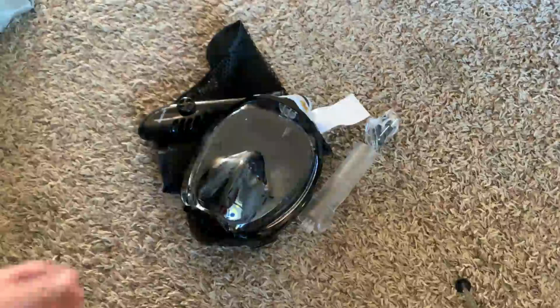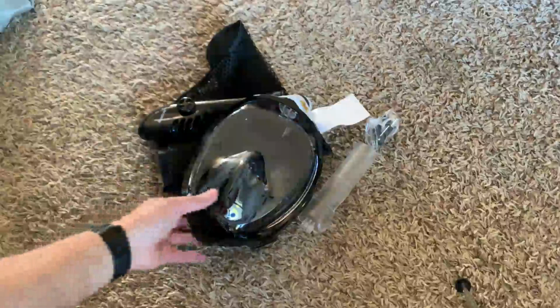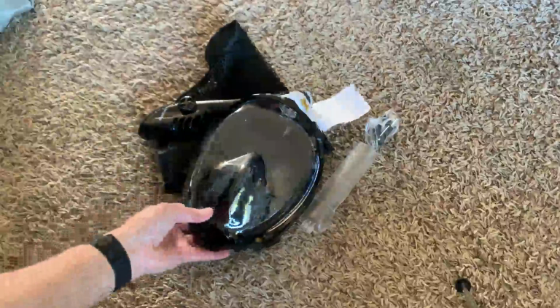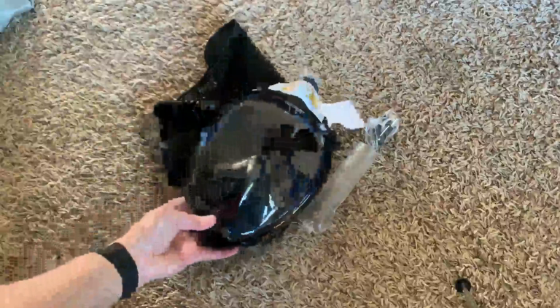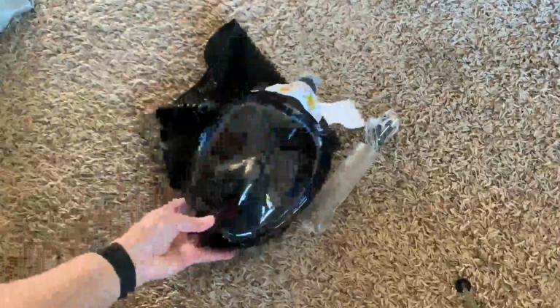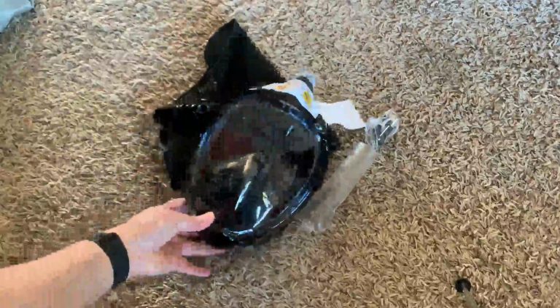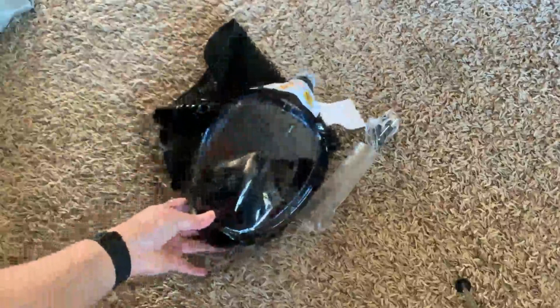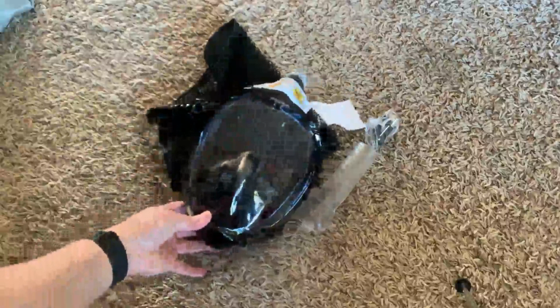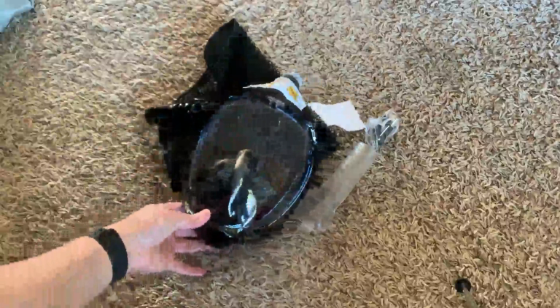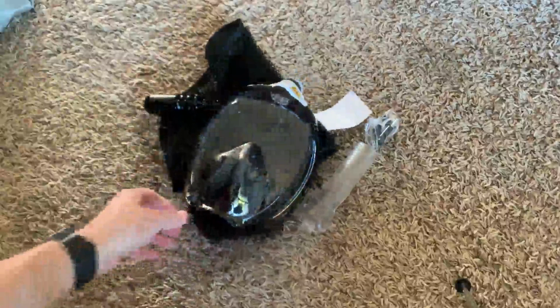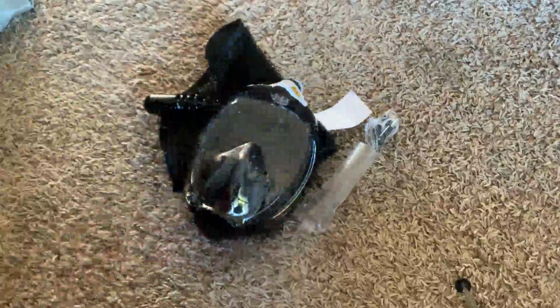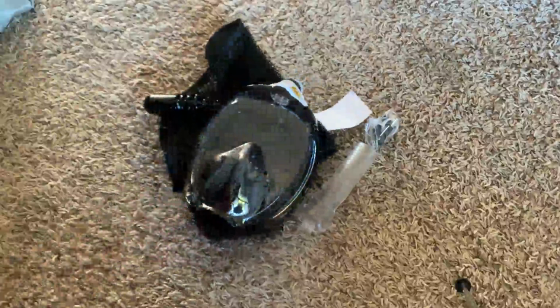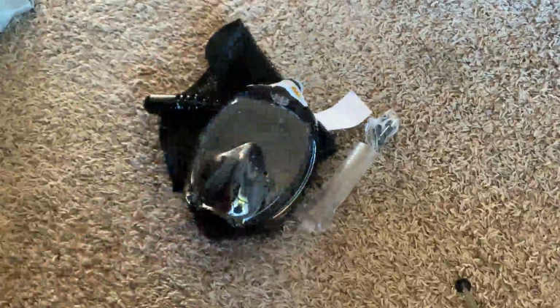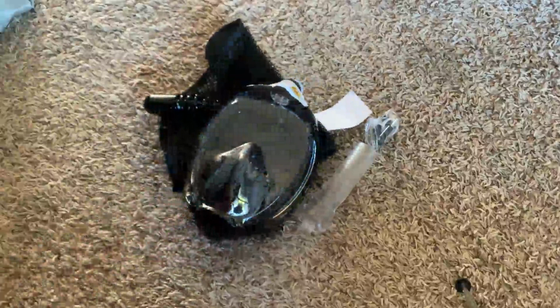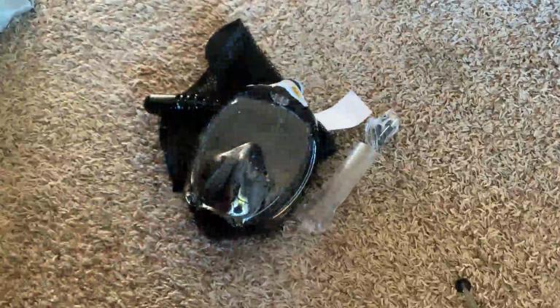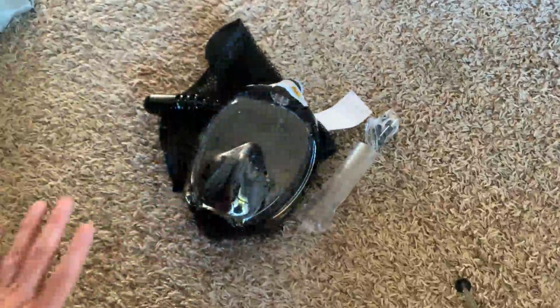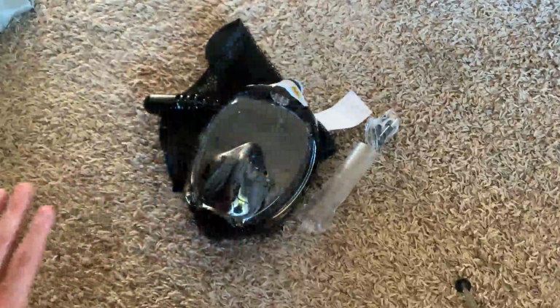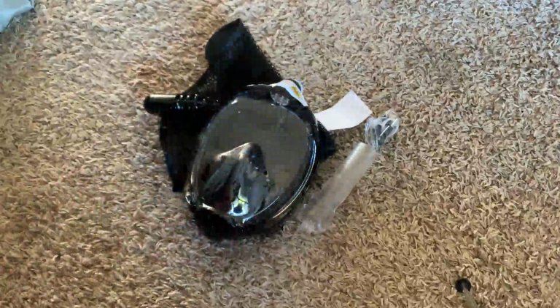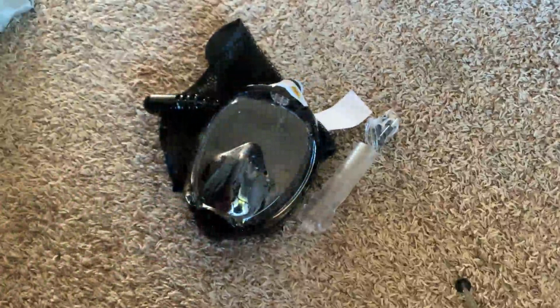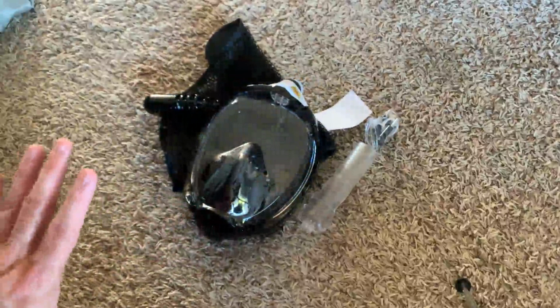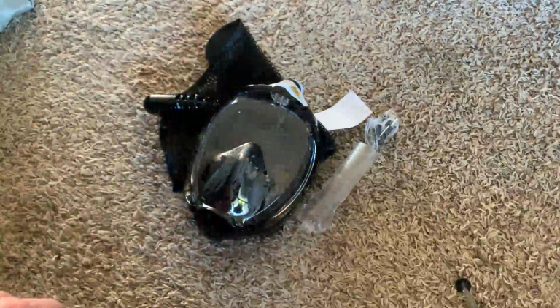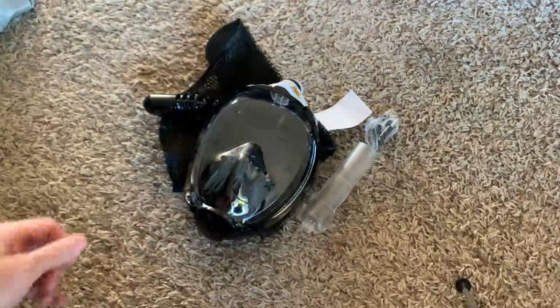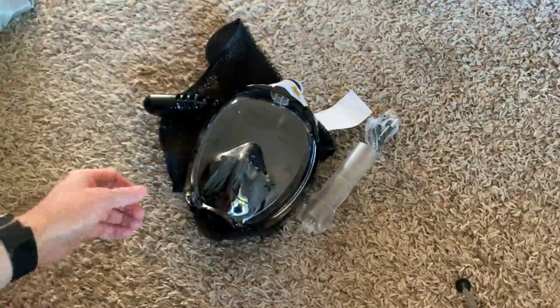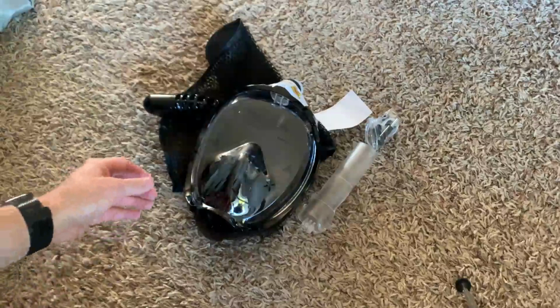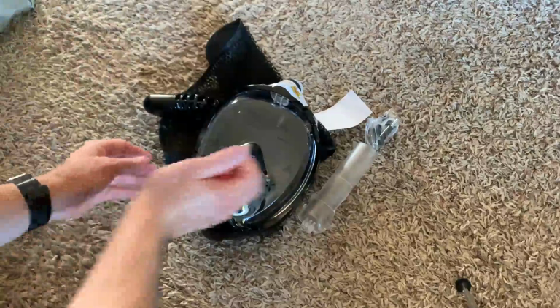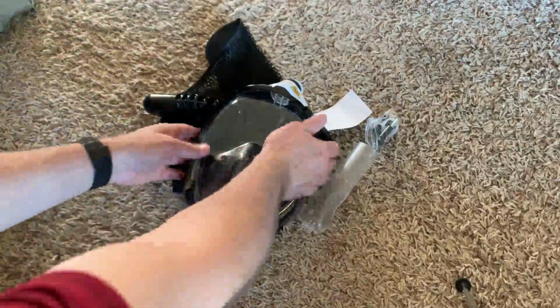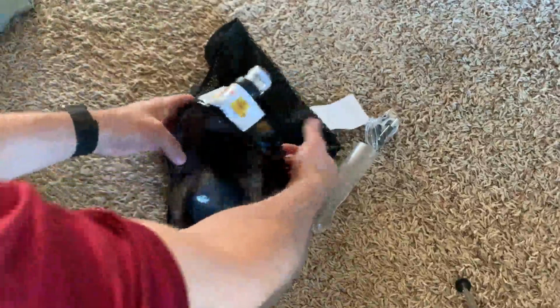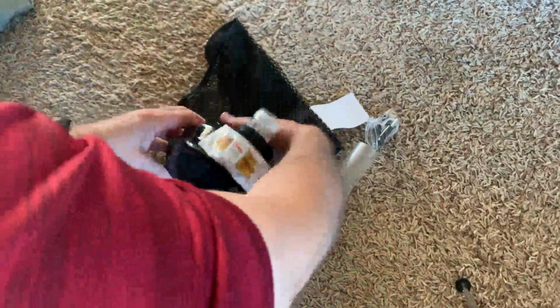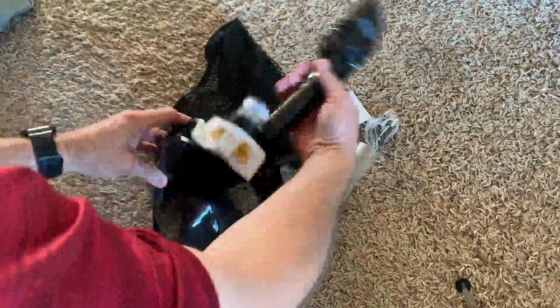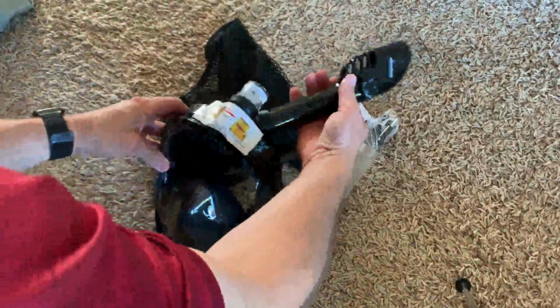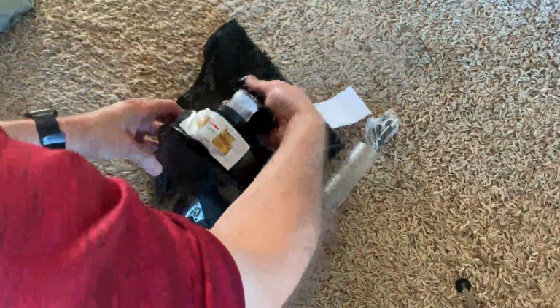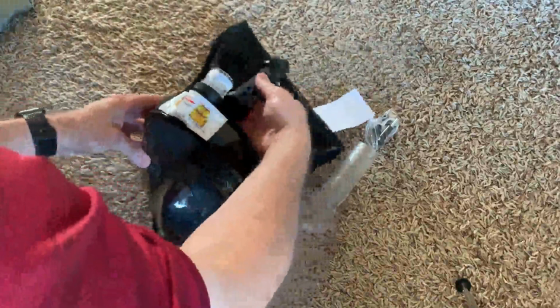Got this mask to use for a cruise that I was going to be going on, but it's been postponed until the end of the year. I'm going to go ahead and keep it because I really like it — I can use it at my sister's pool. When you open it up, it comes like this.